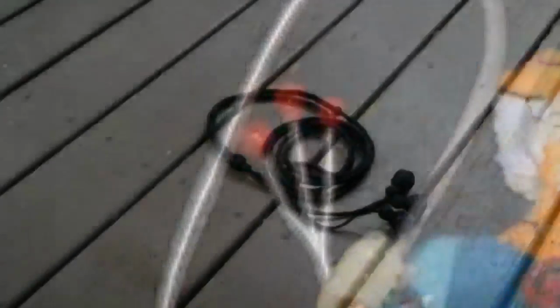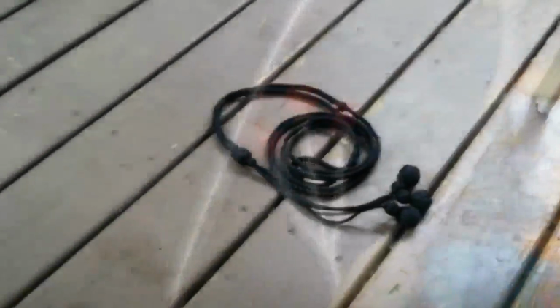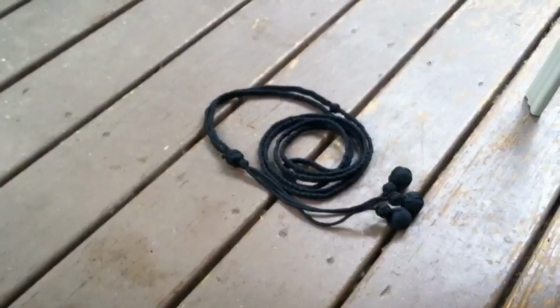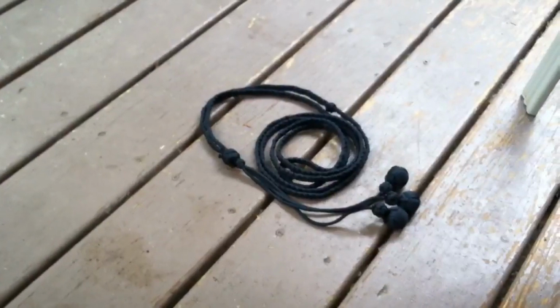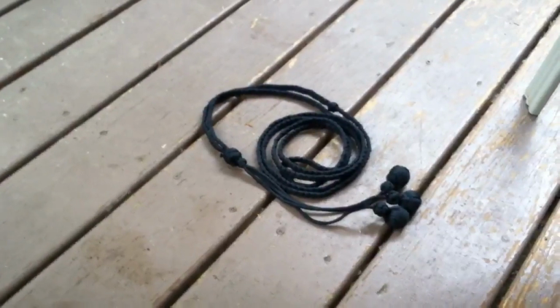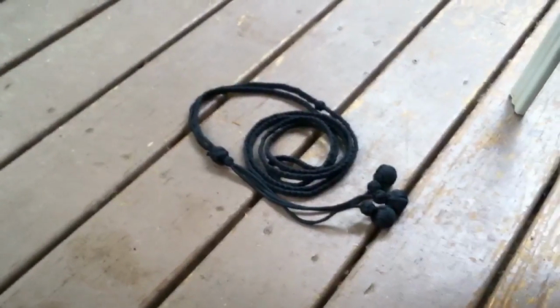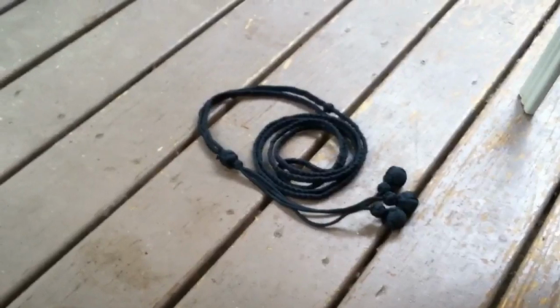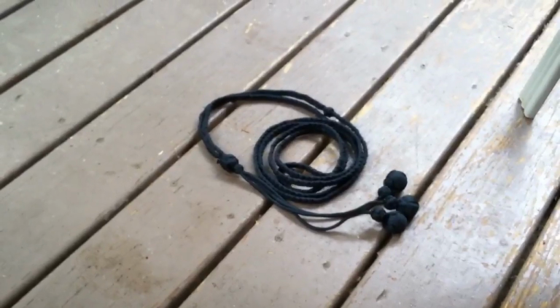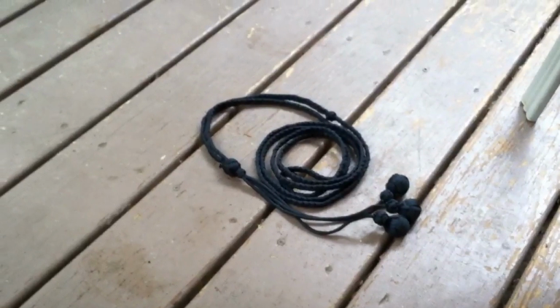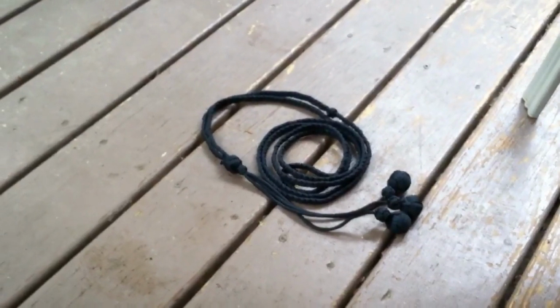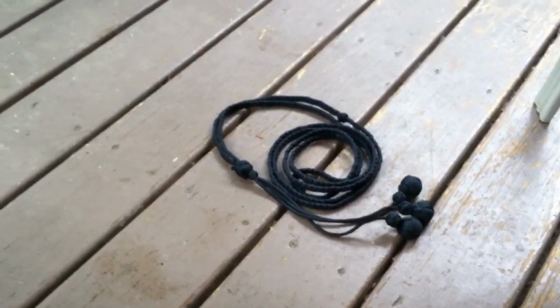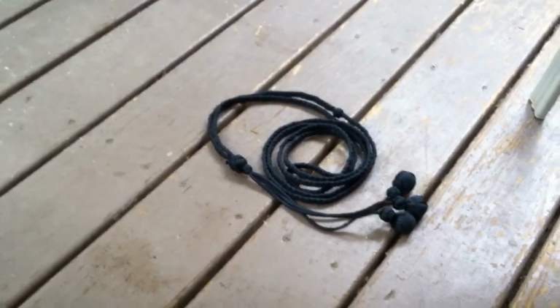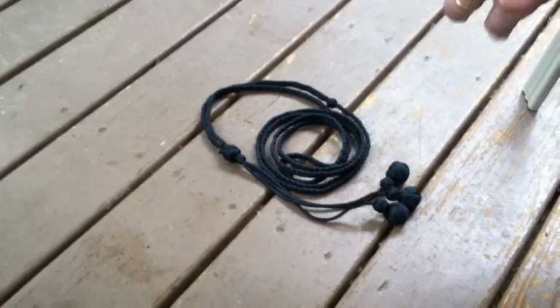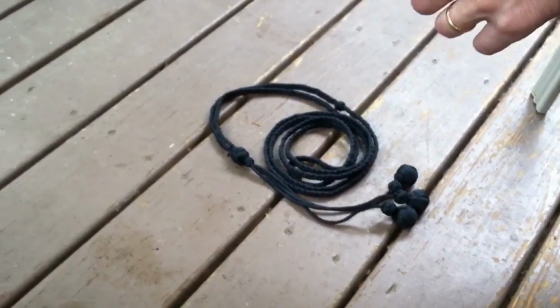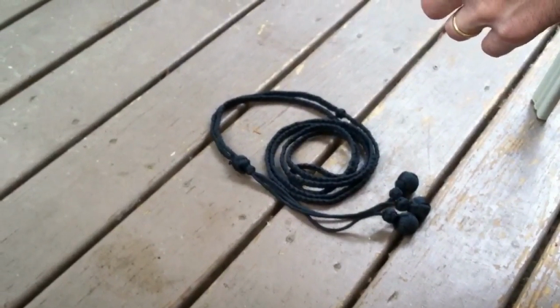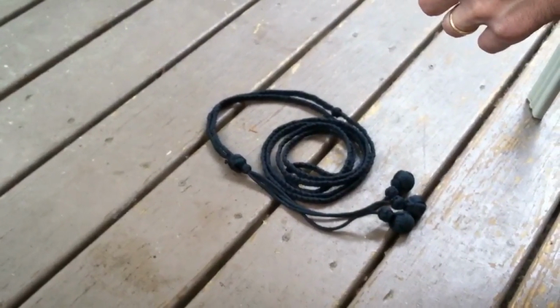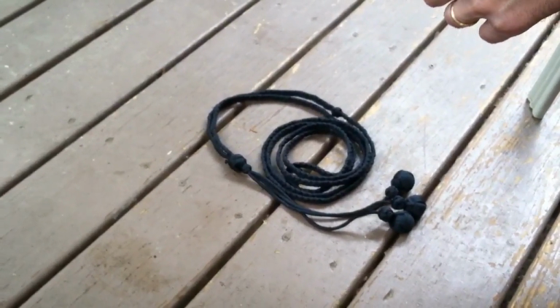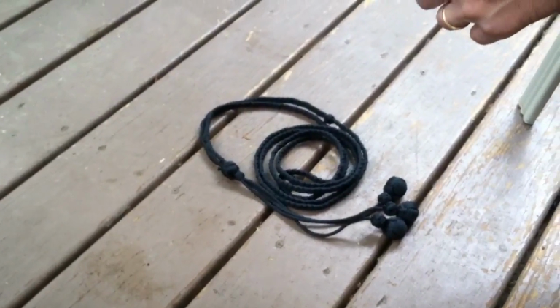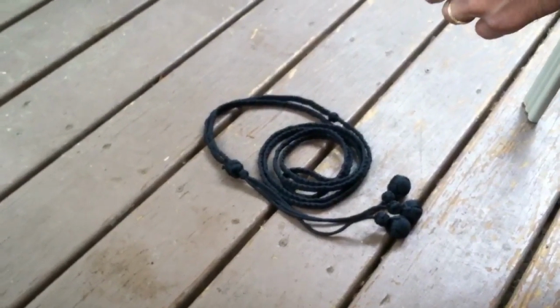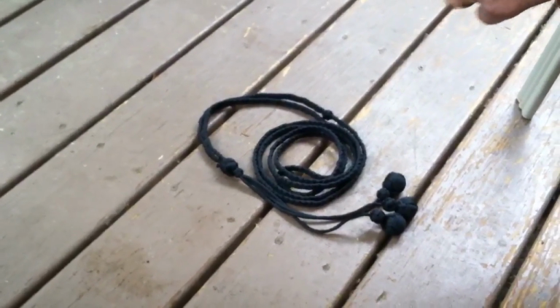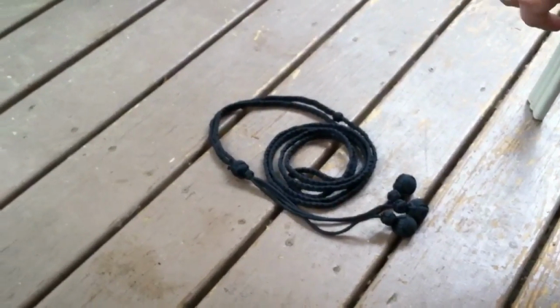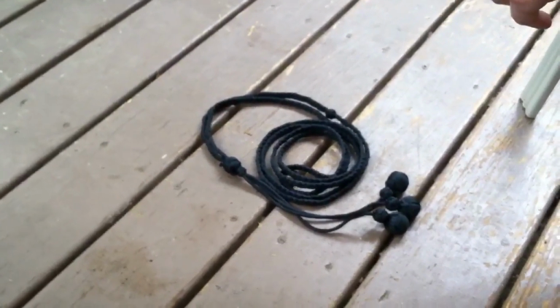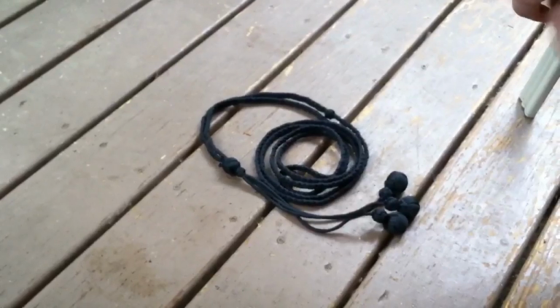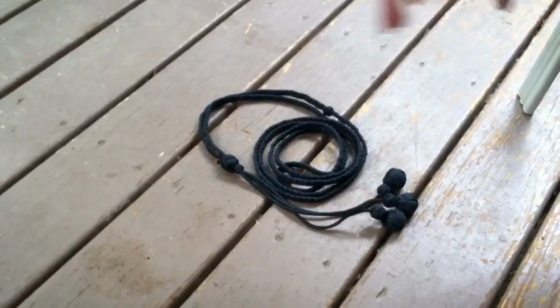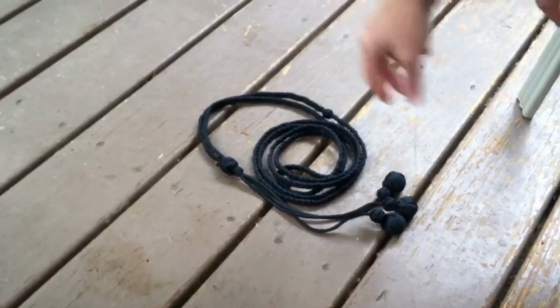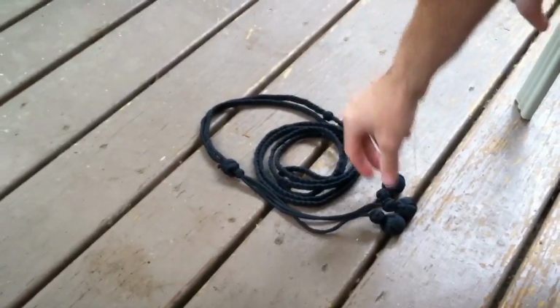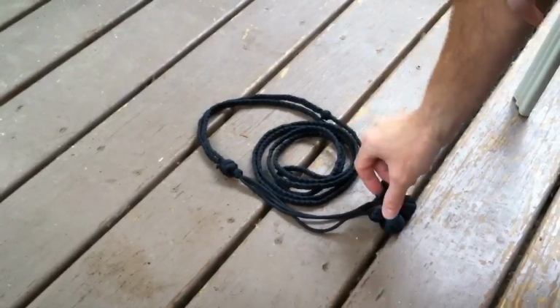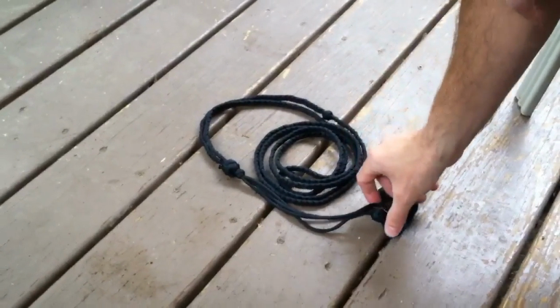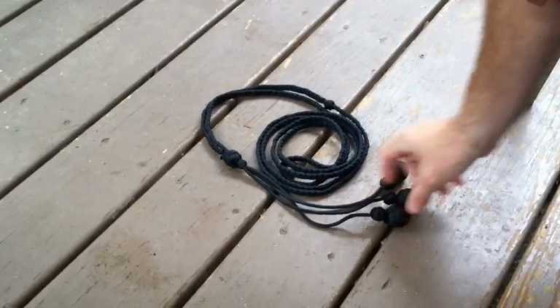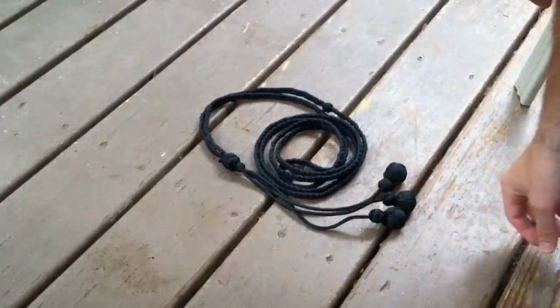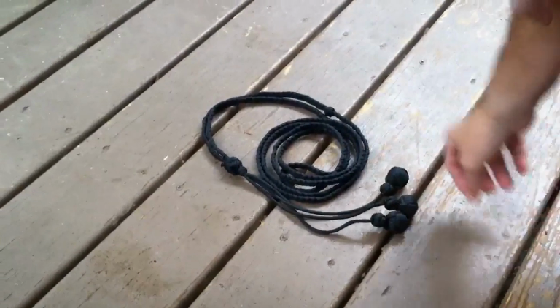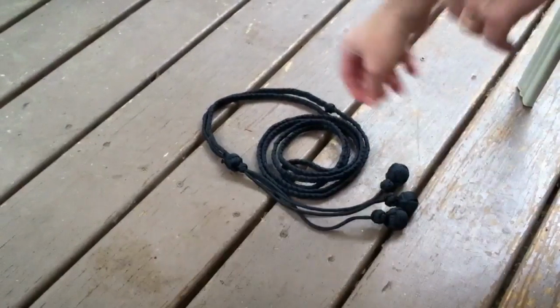Hey, this is Kevin the Paracordist. I just want to show you this custom item I made for someone. It's called the Bola Whip. It's modeled after a weapon used by a comic book character called Tigra.